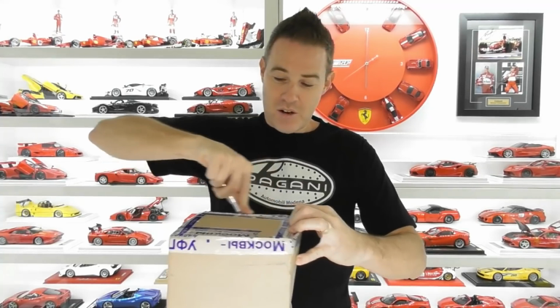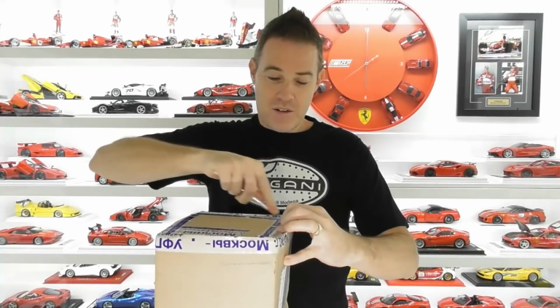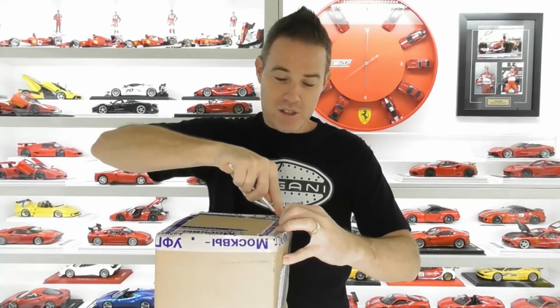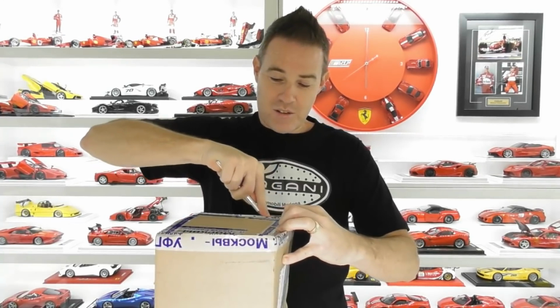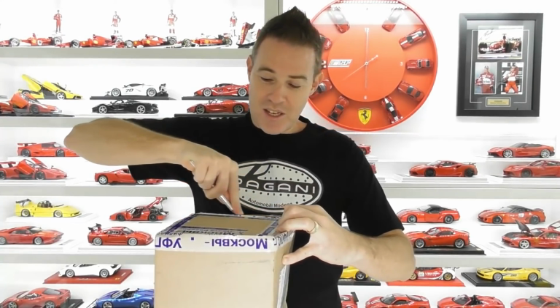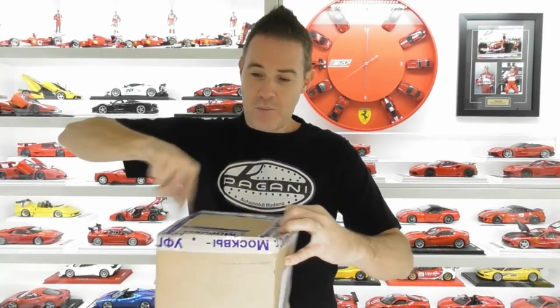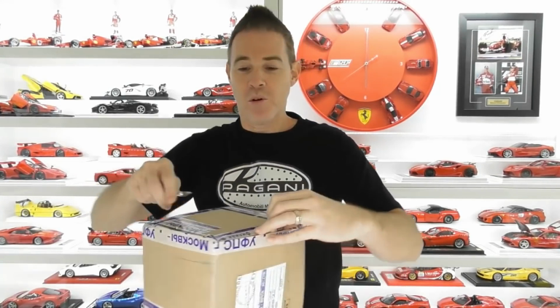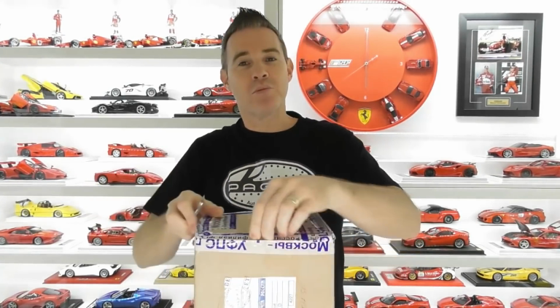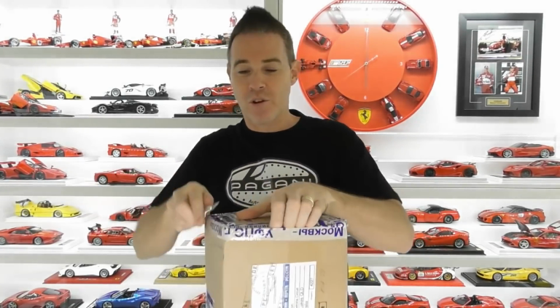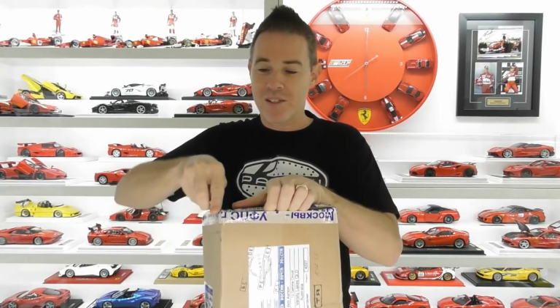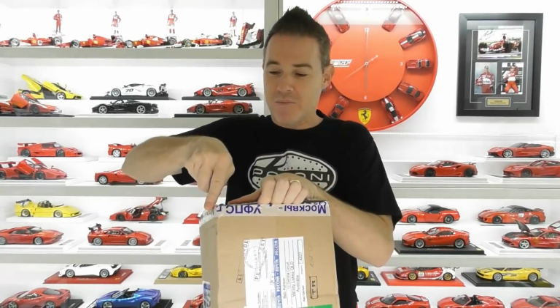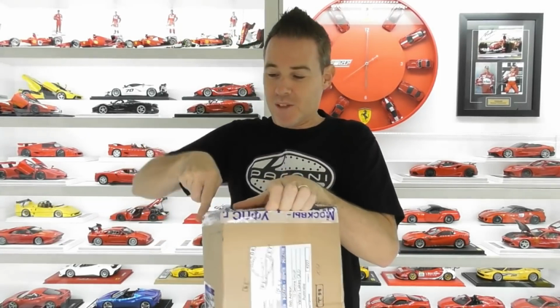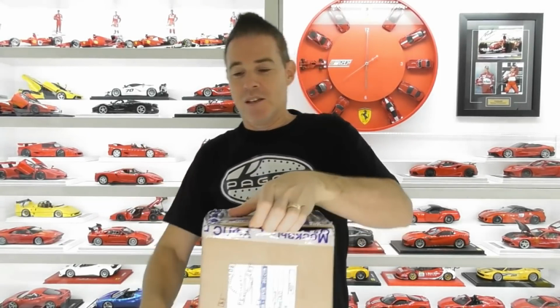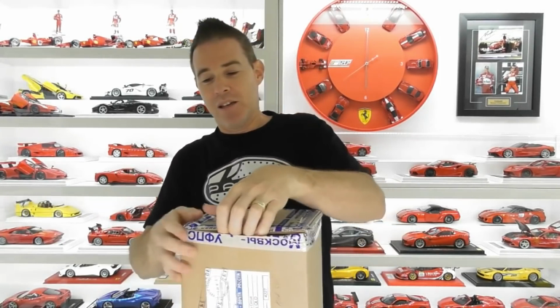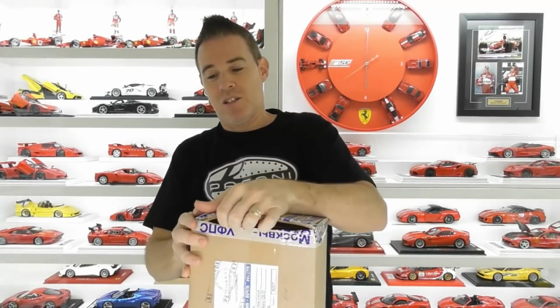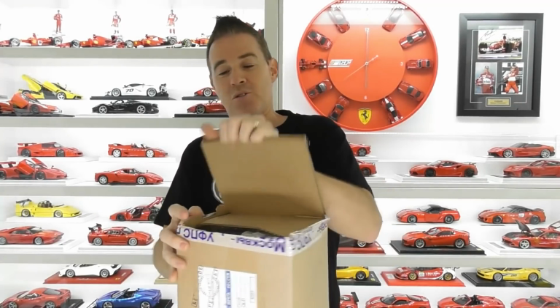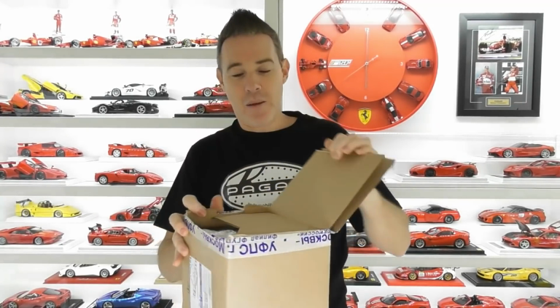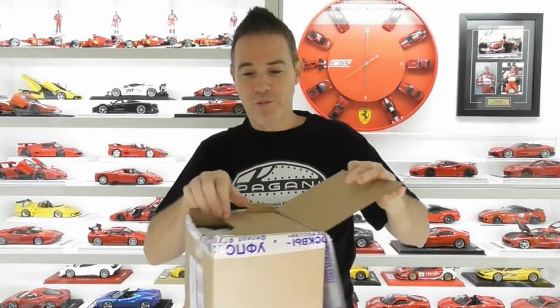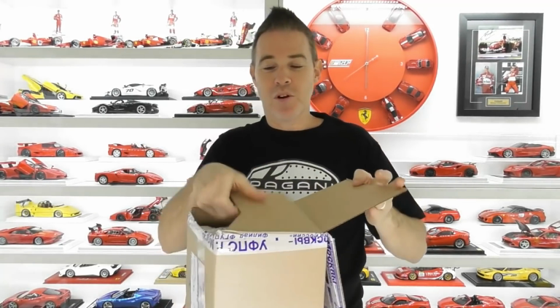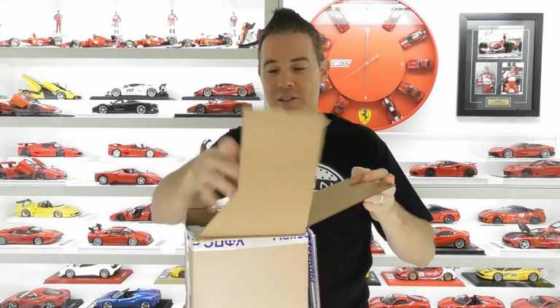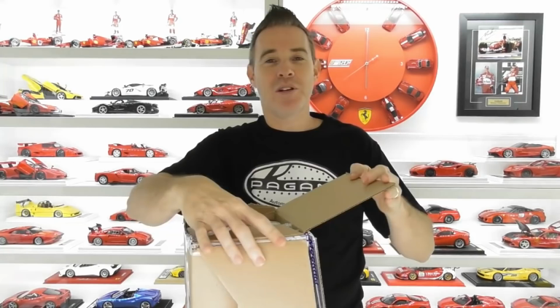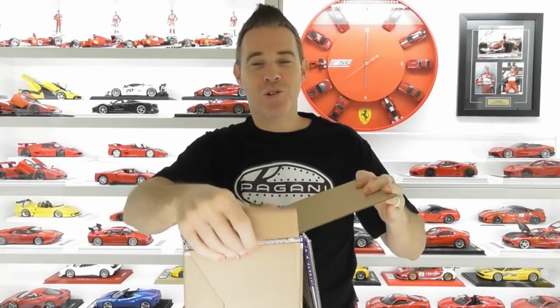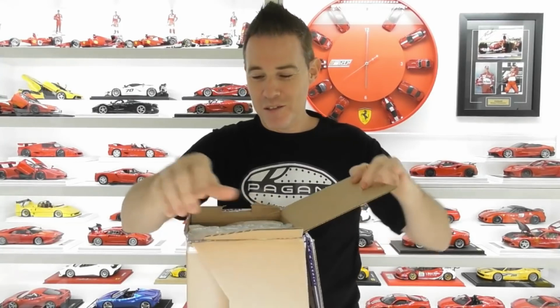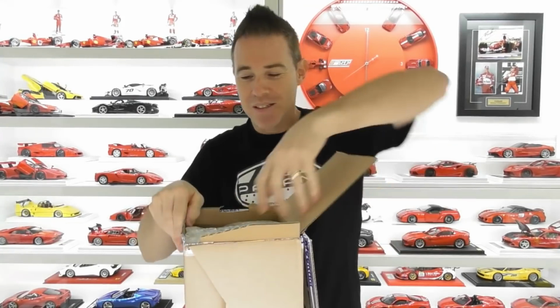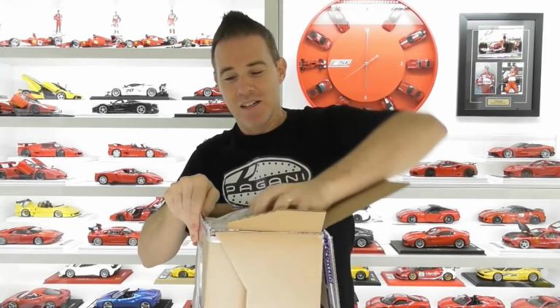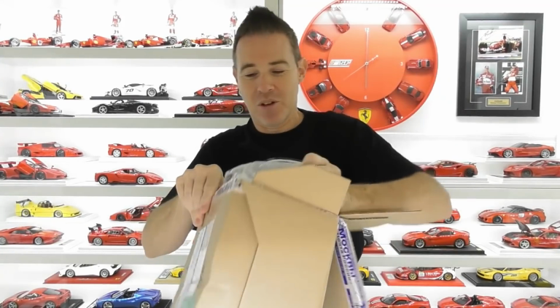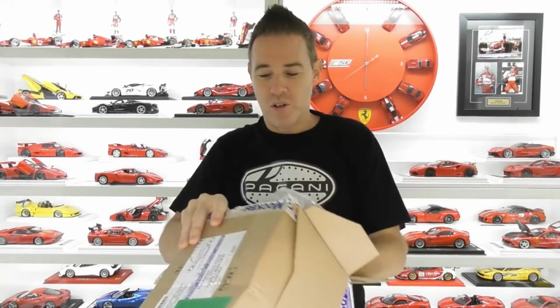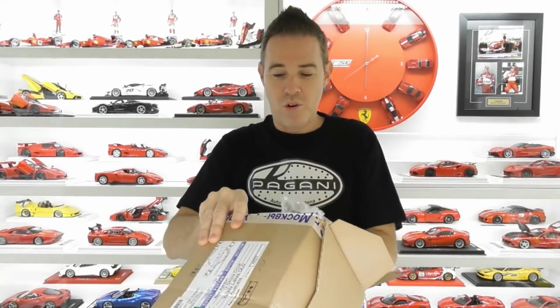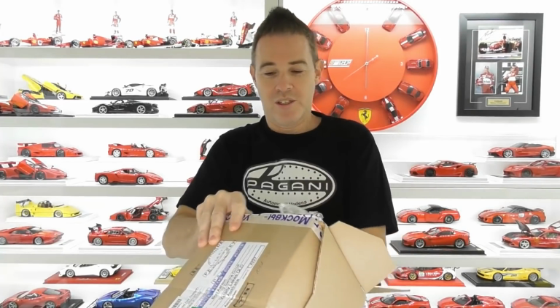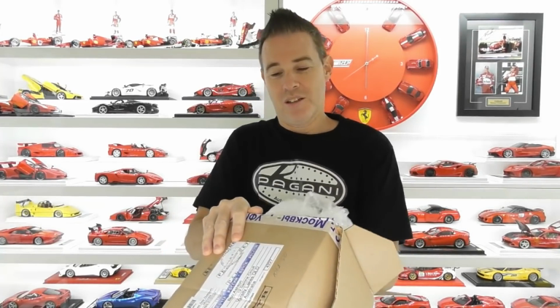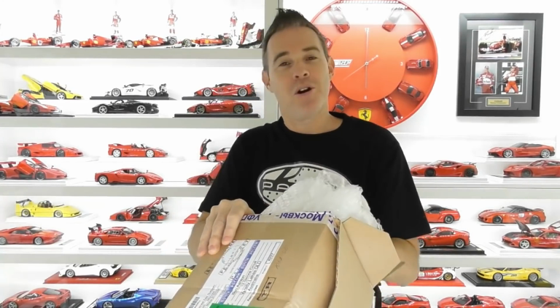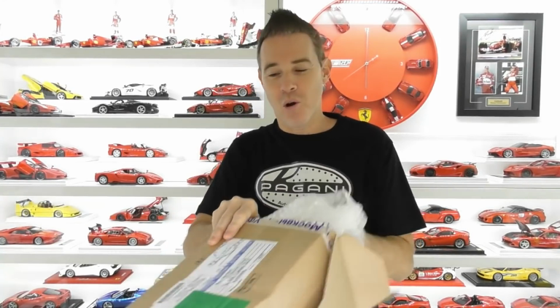This is the second time I've bought some products from this seller, and I was really happy with the first one — I thought I would buy some more.